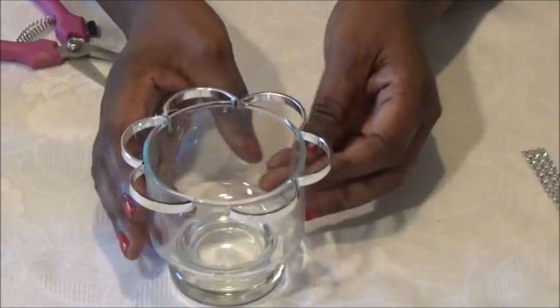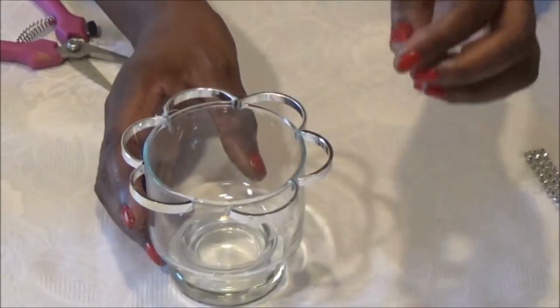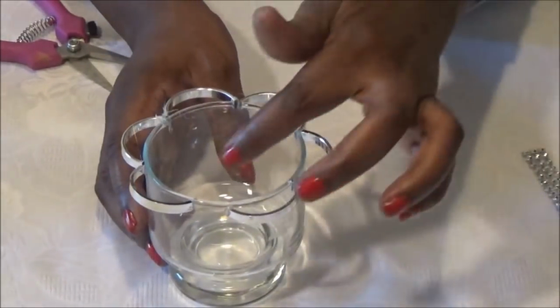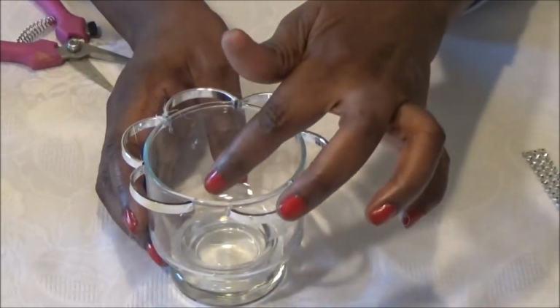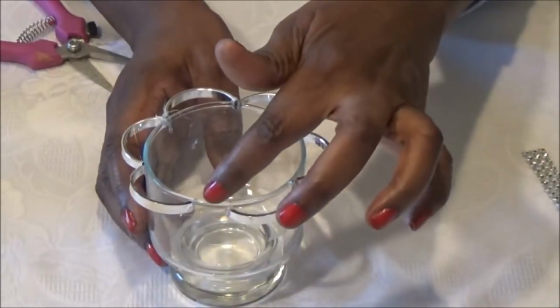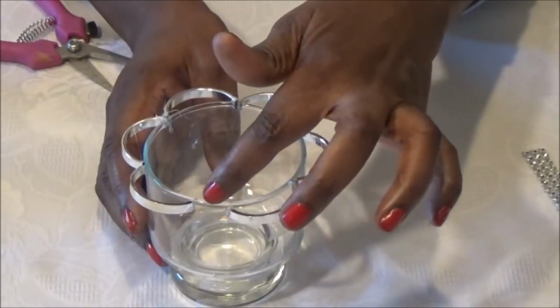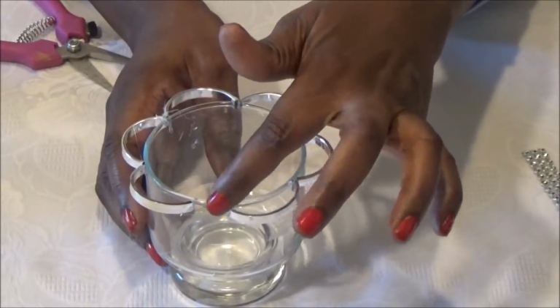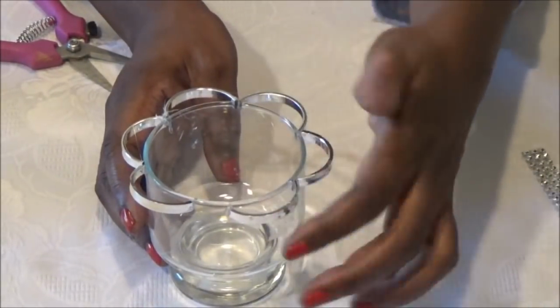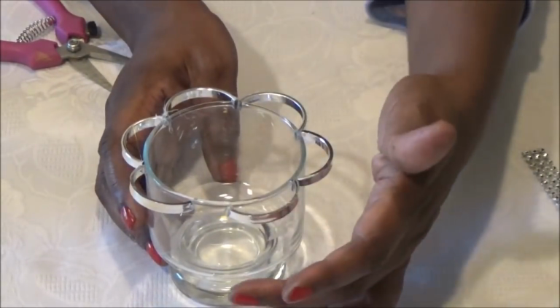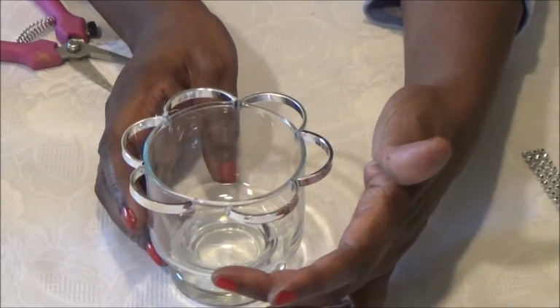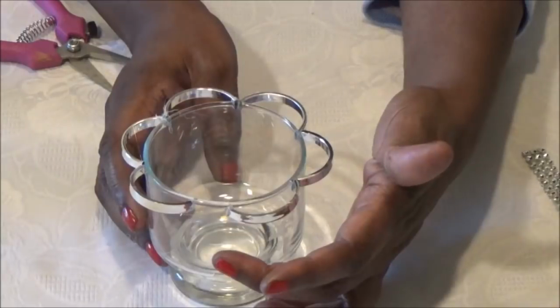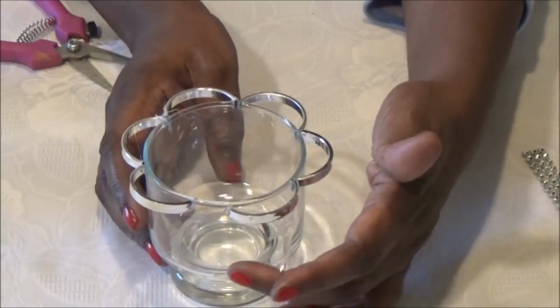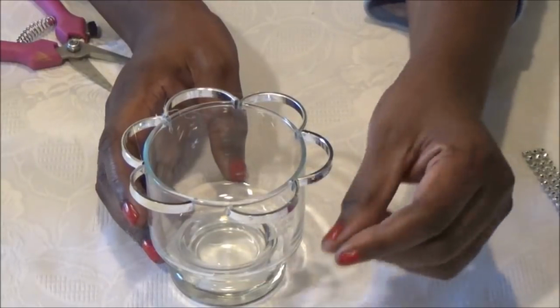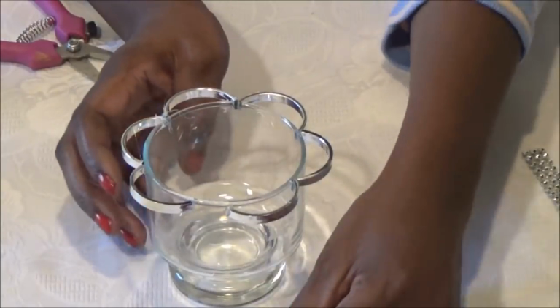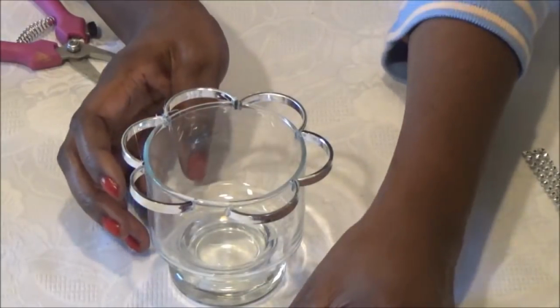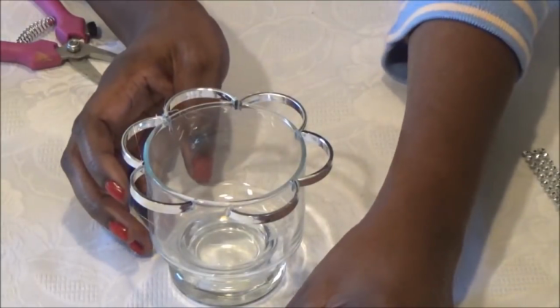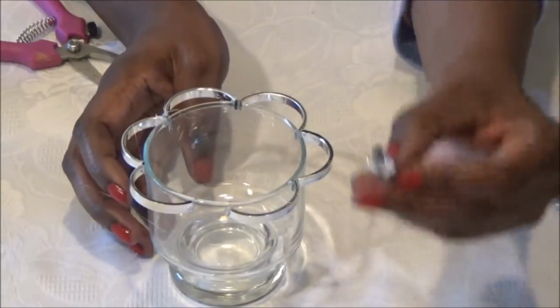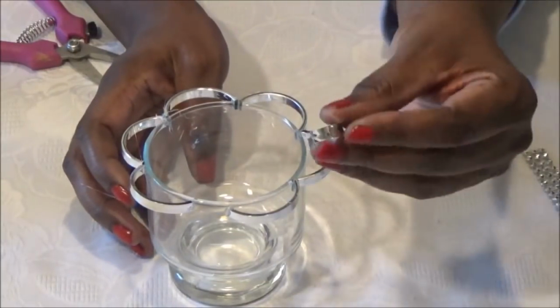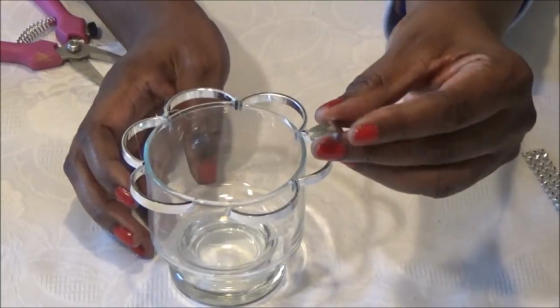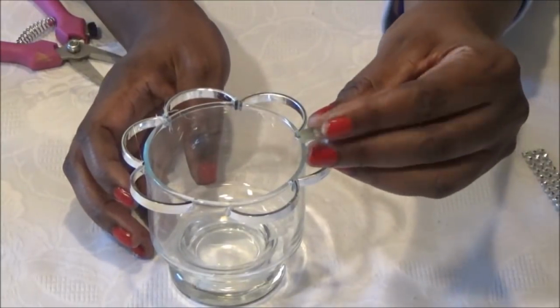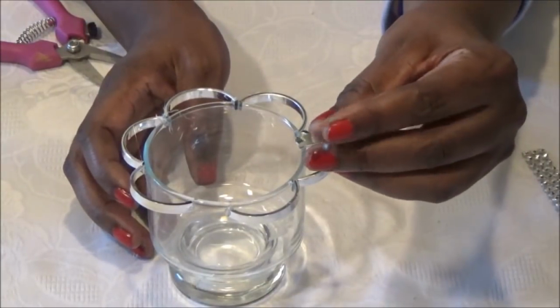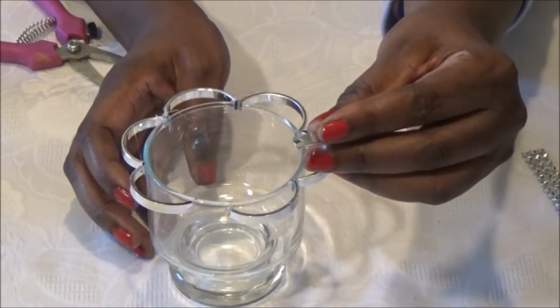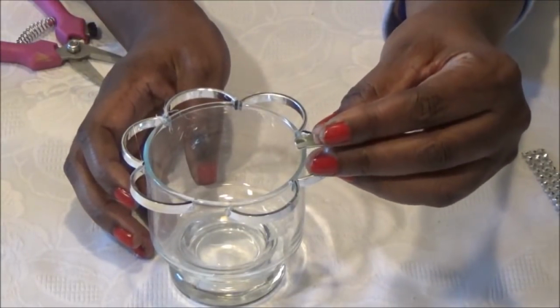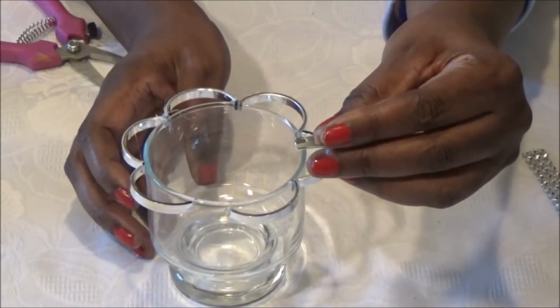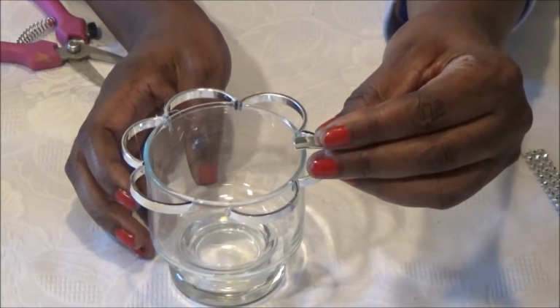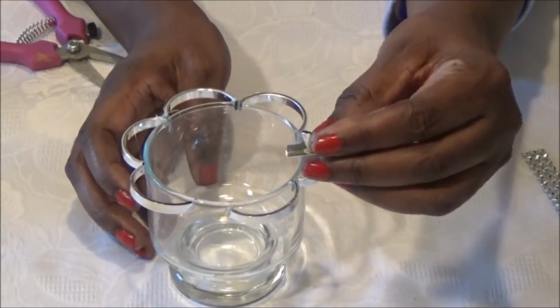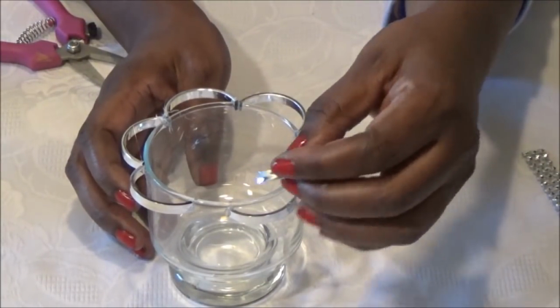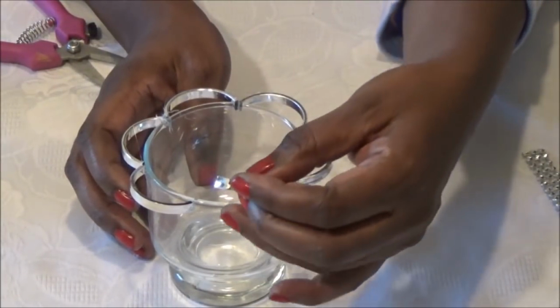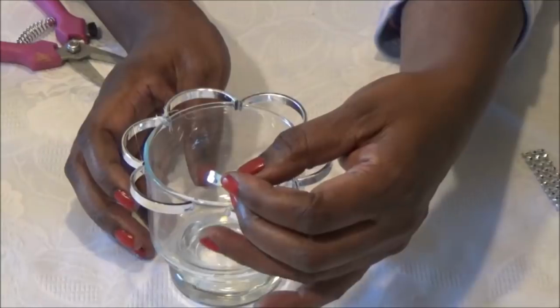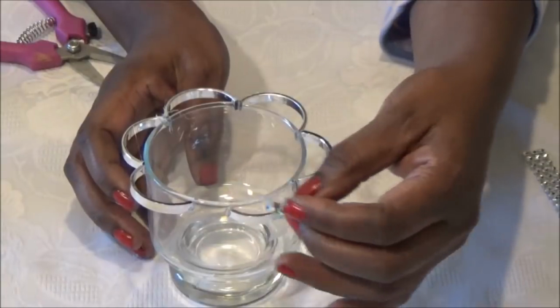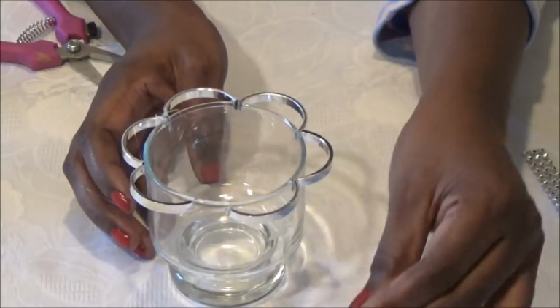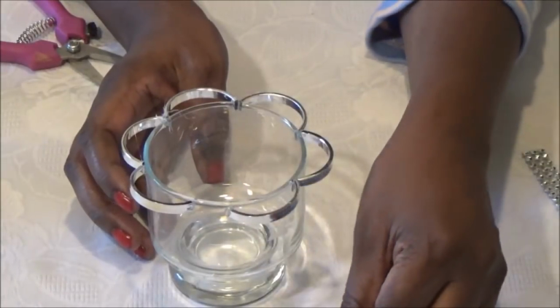If your silver pieces don't meet and you have a gap in your glass, just cut a few pieces smaller and then fill it in.